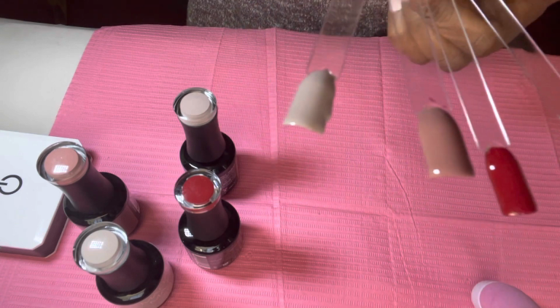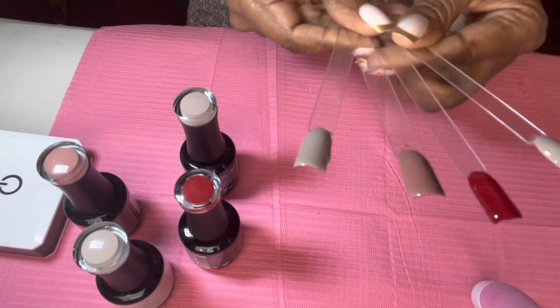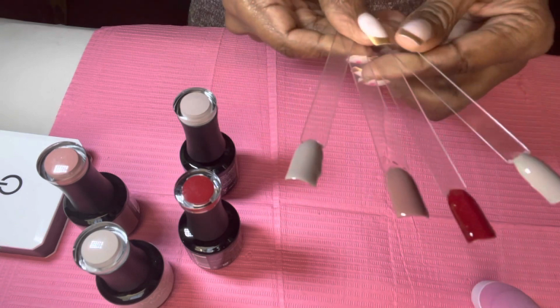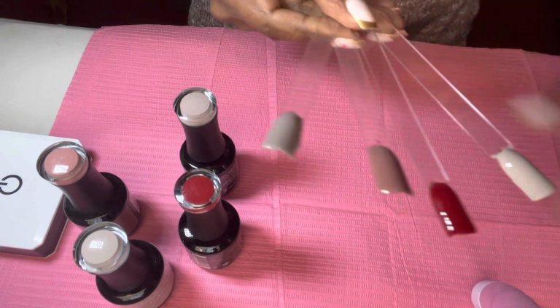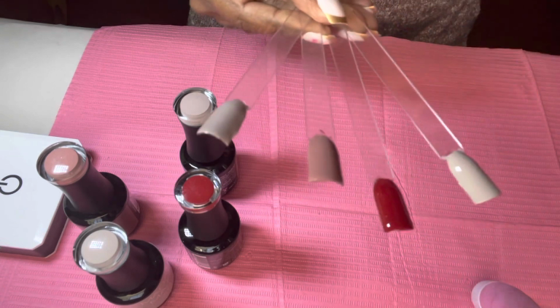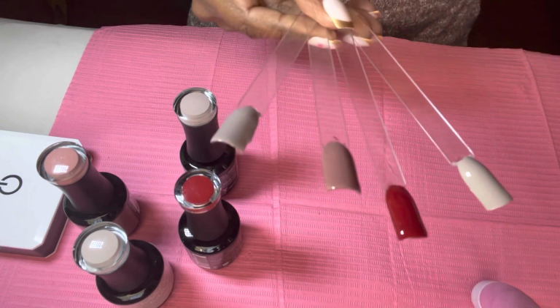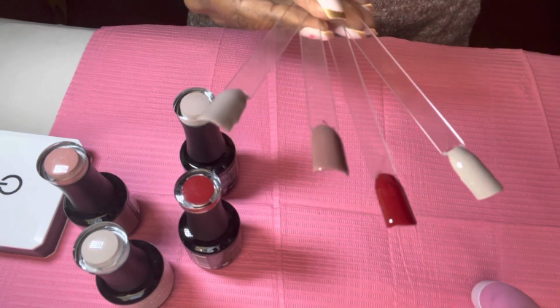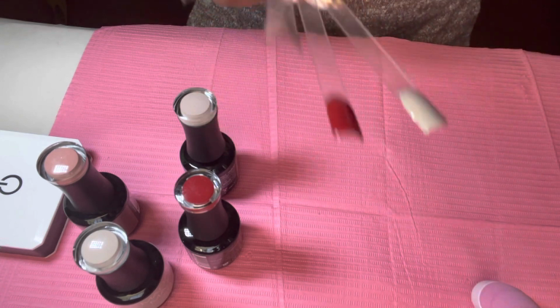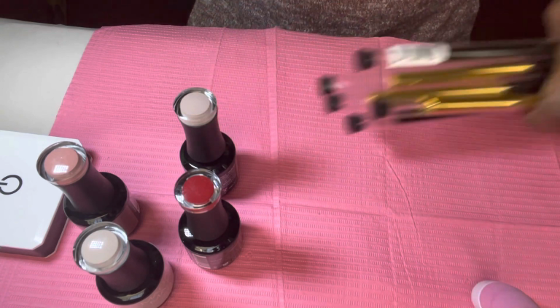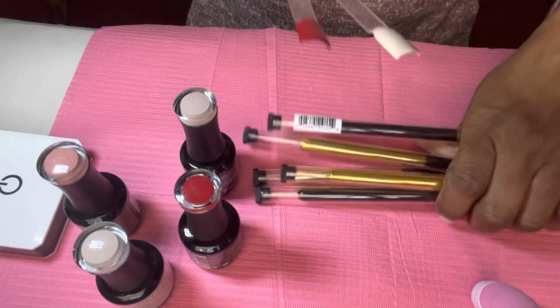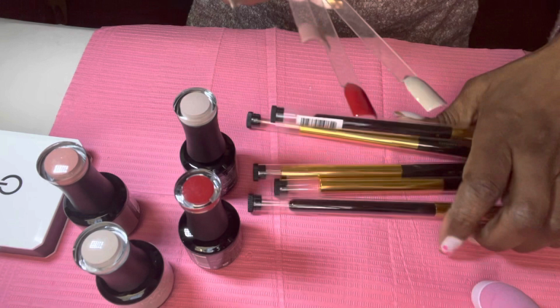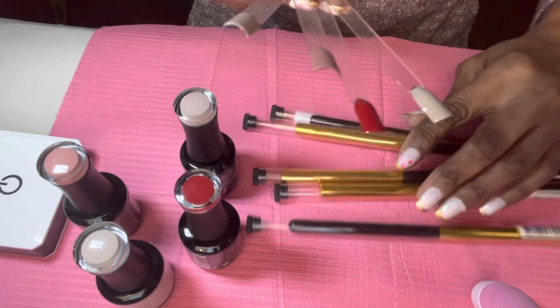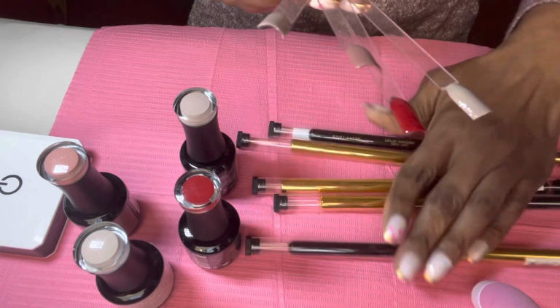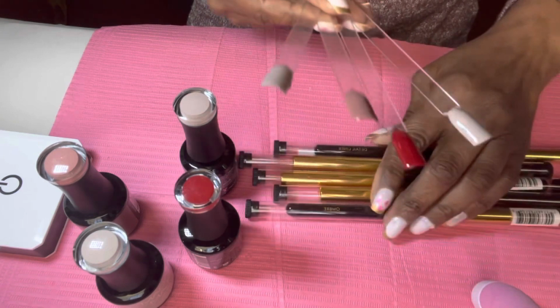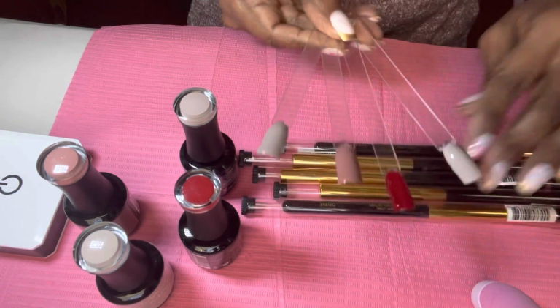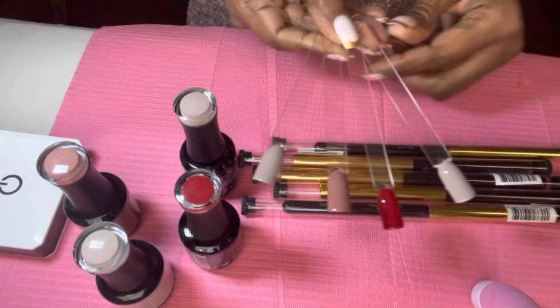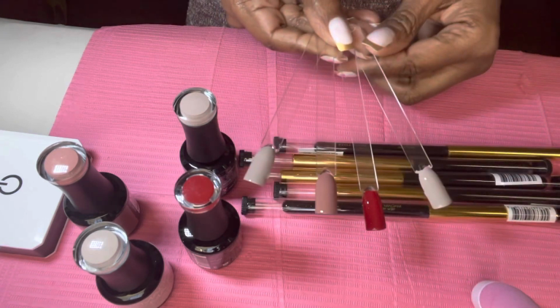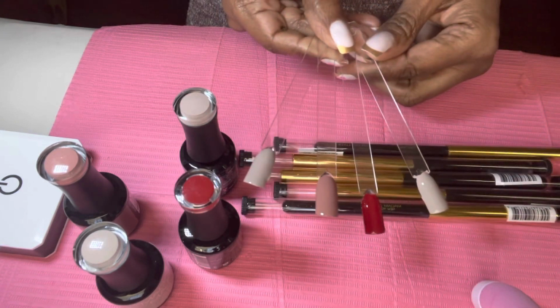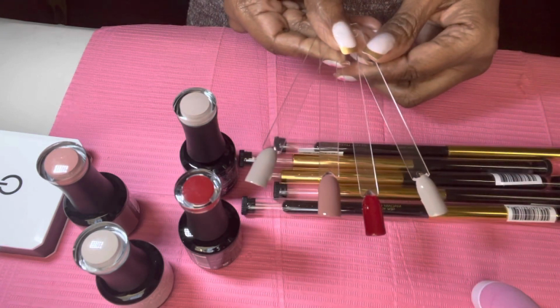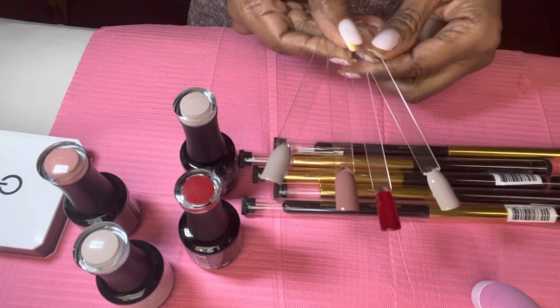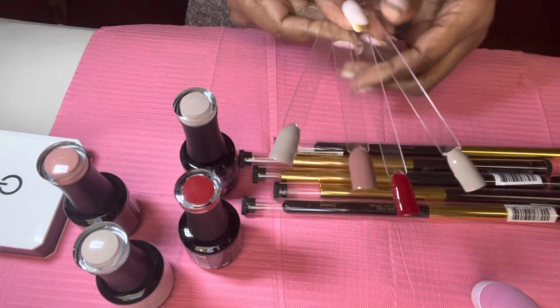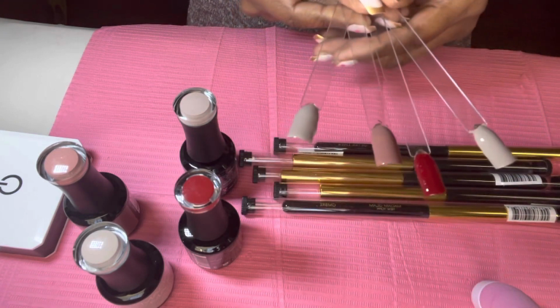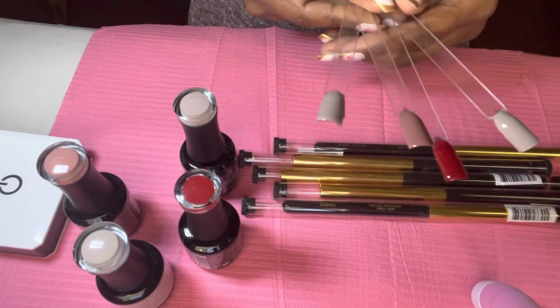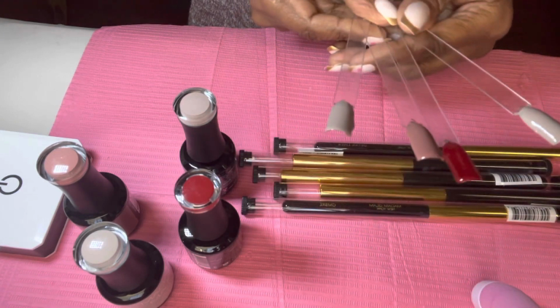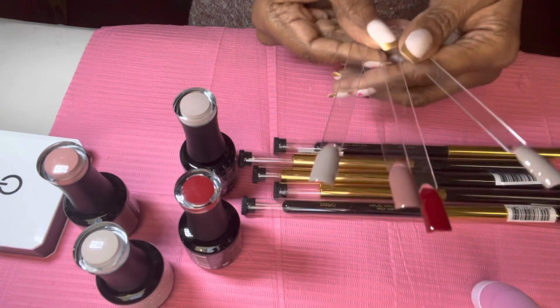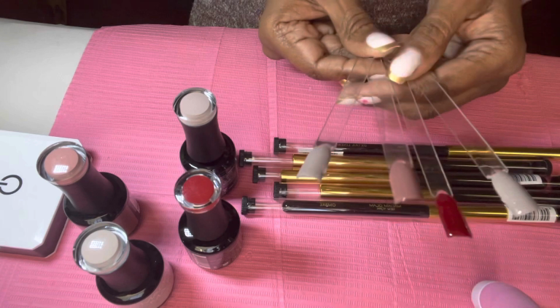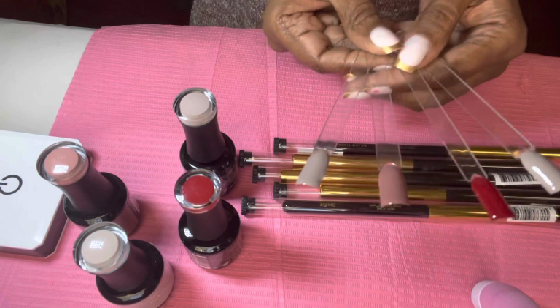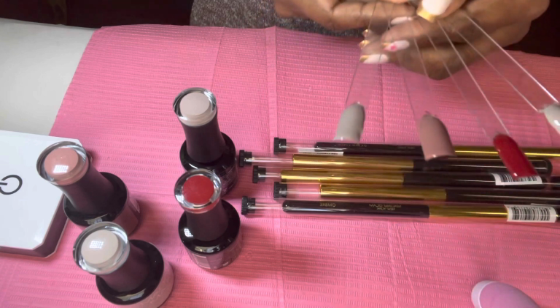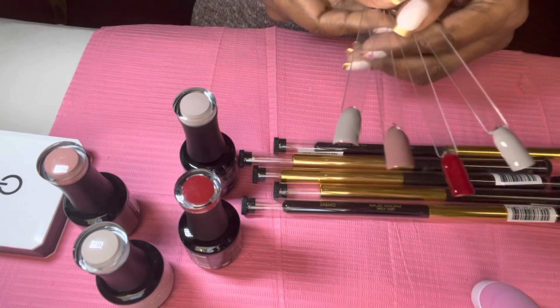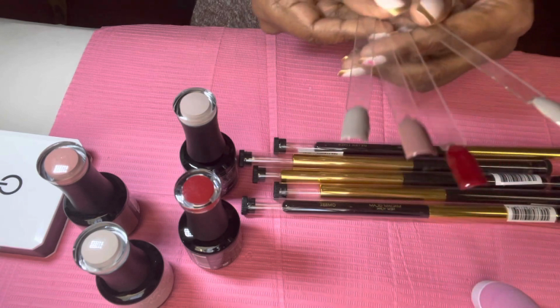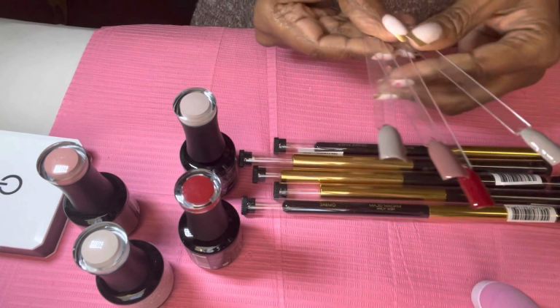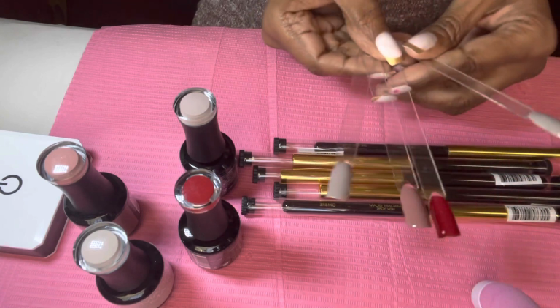It's a small haul, and my nail art tools. I just wanted to come on and show you my colors that I purchased from Madam Glam. Thanks for watching and I'll see you on my next video. Bye!